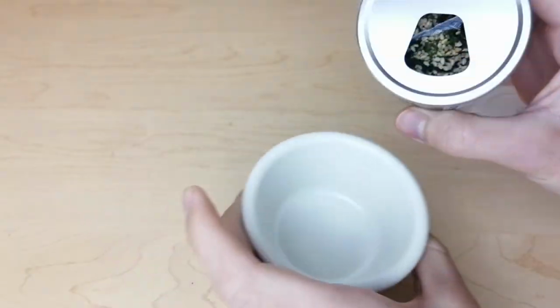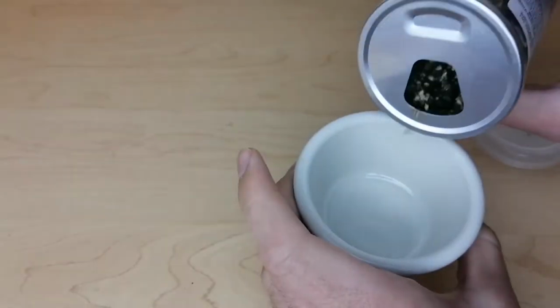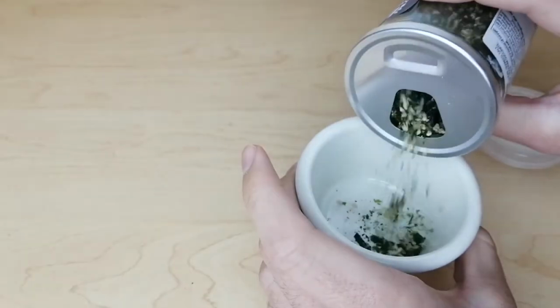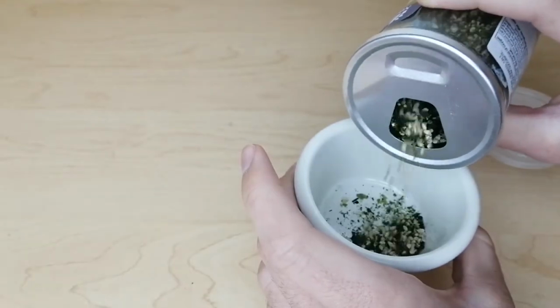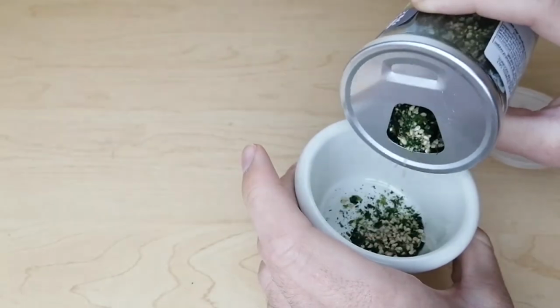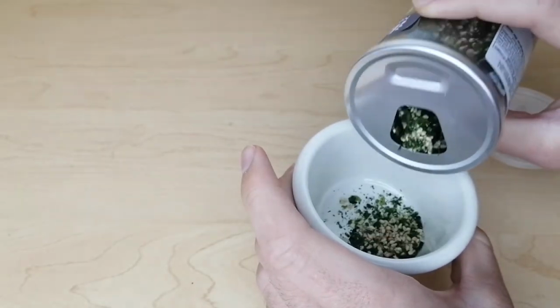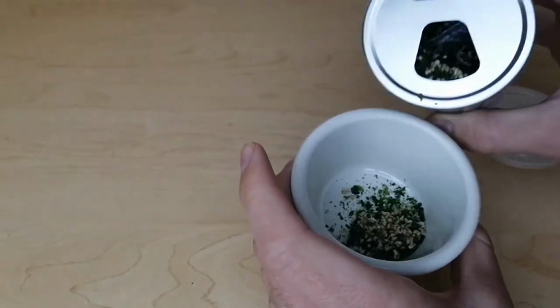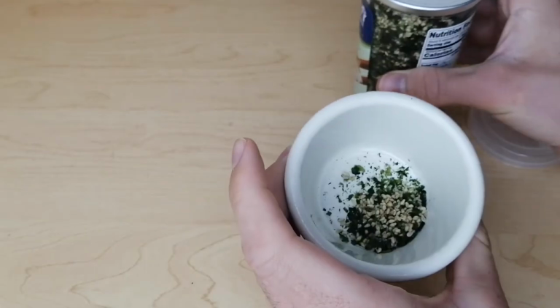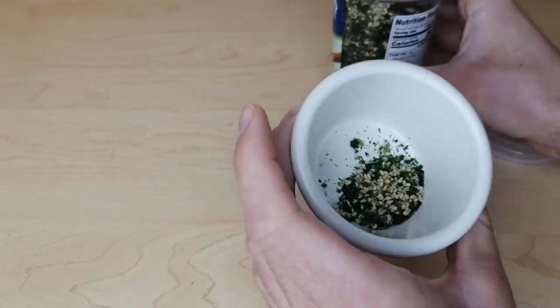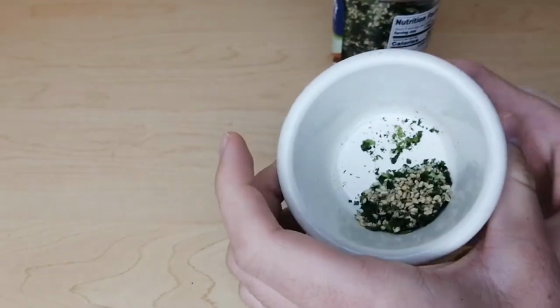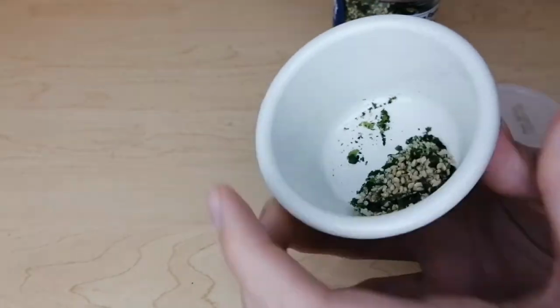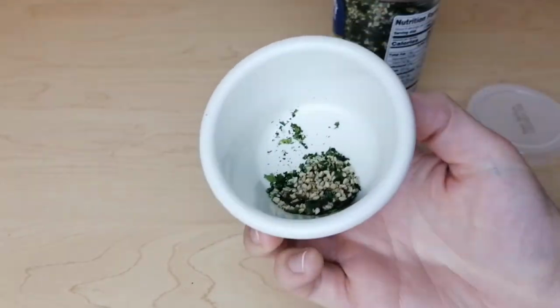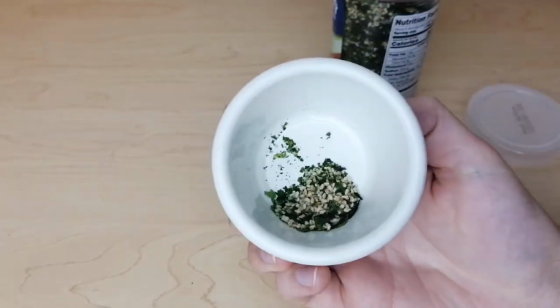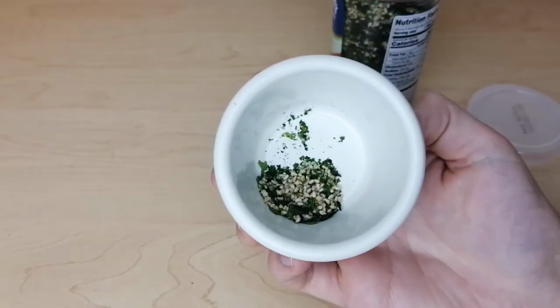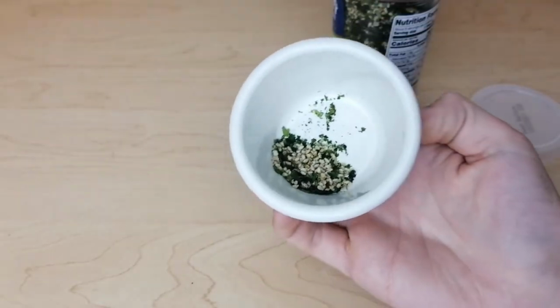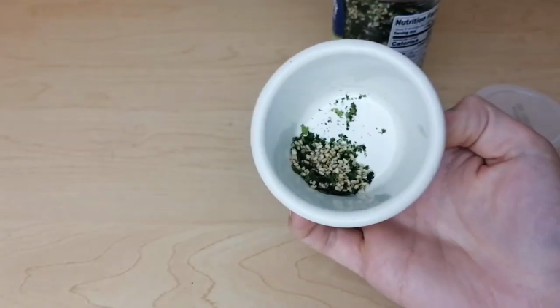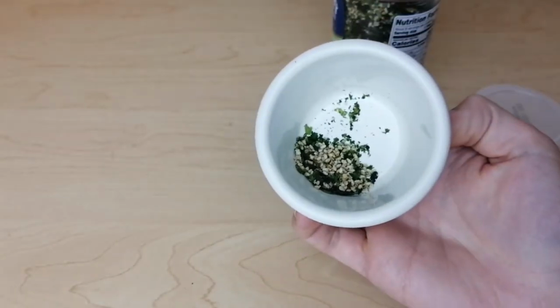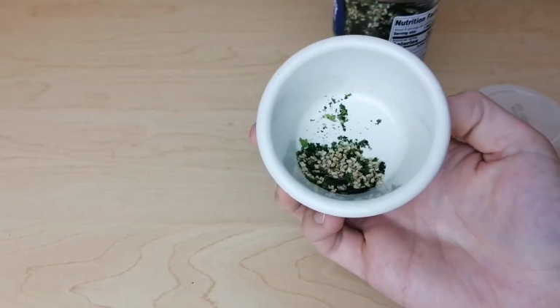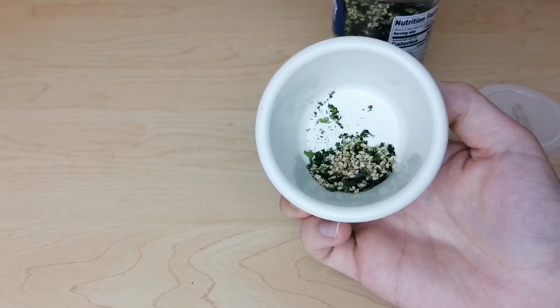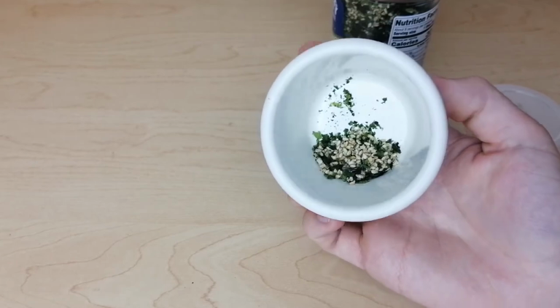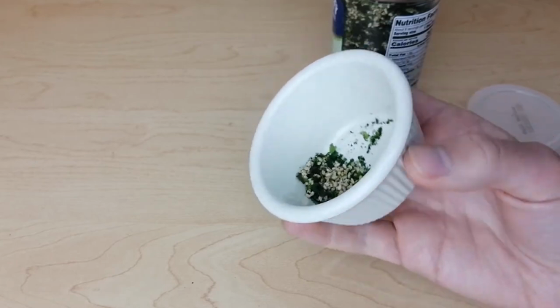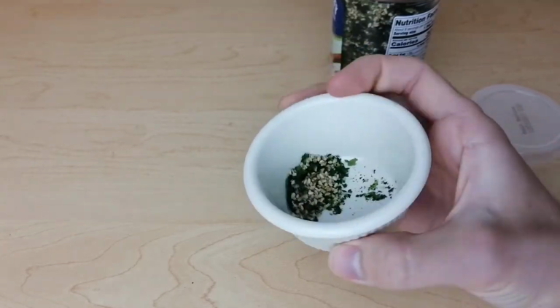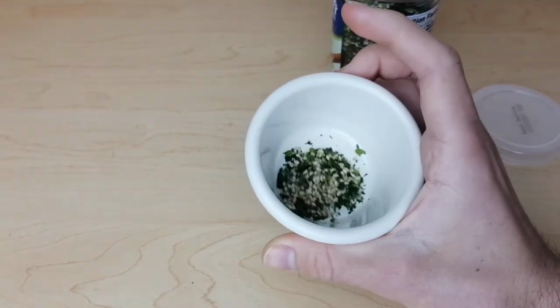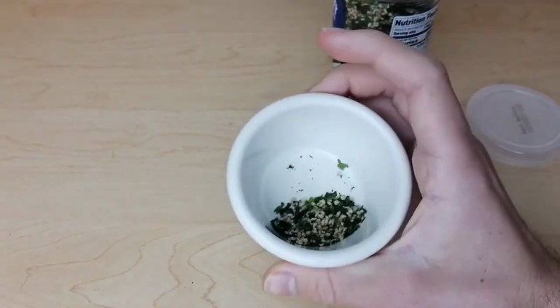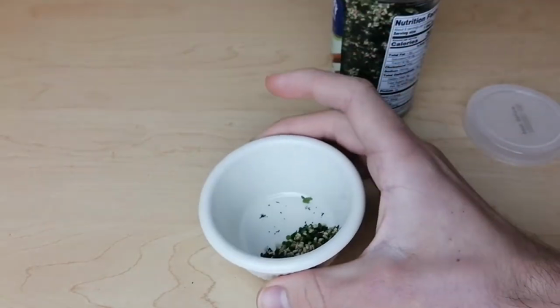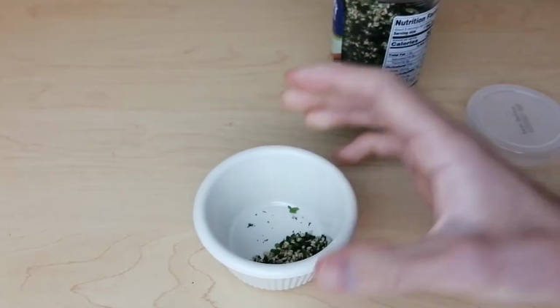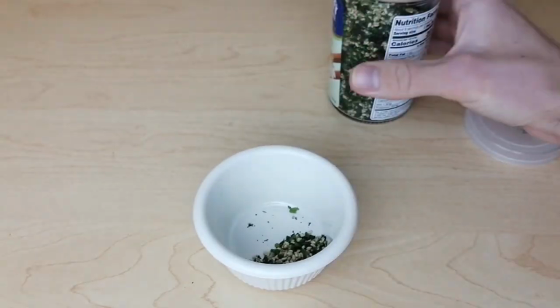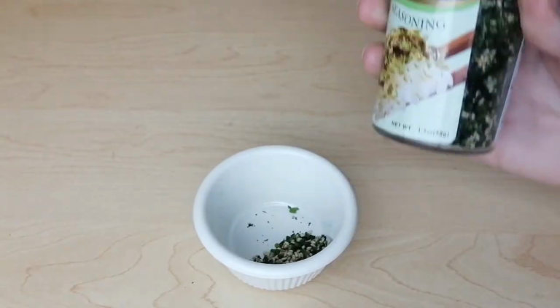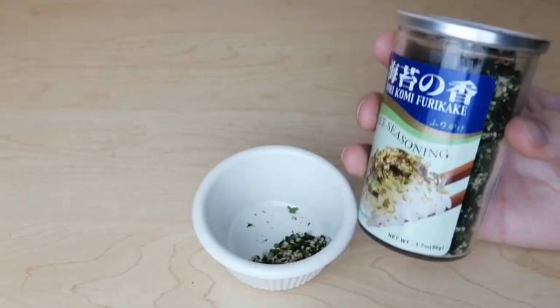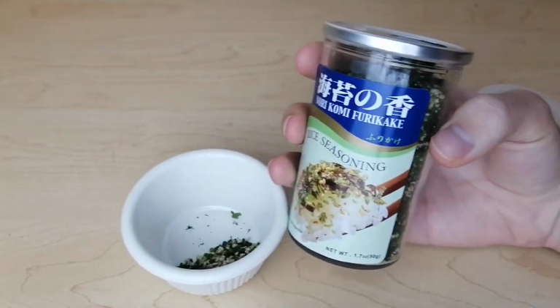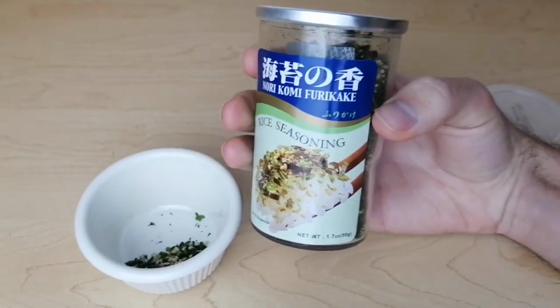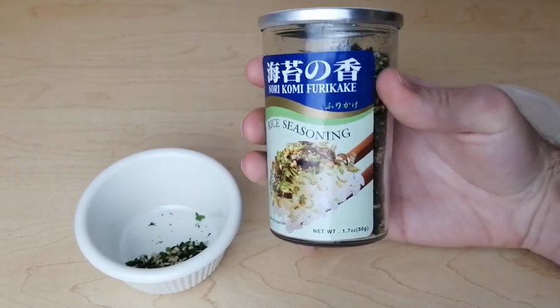Here you can see the furikake flakes. There are seaweed, sesame seeds, and other spices. I hope you'll try this out and season your foods. You can even try this on french fries or popcorn.